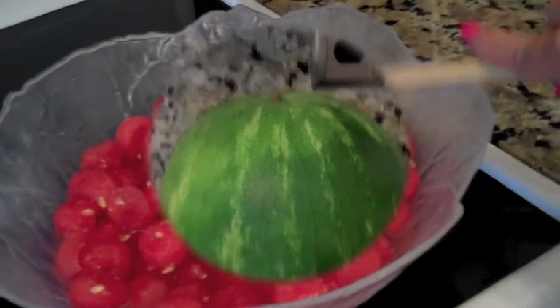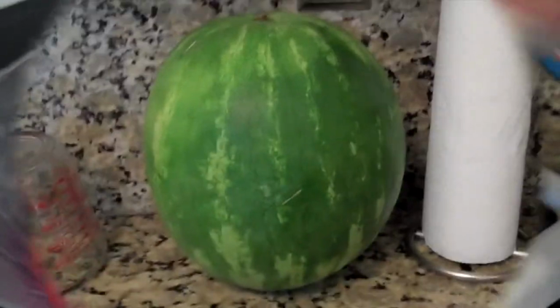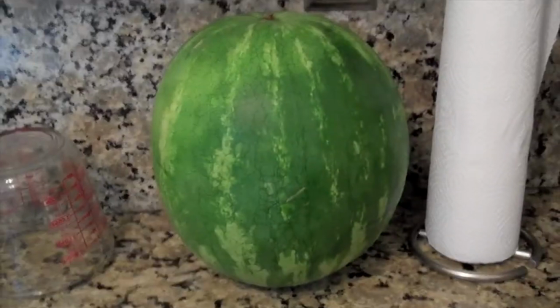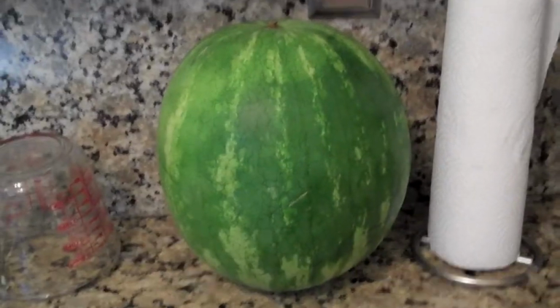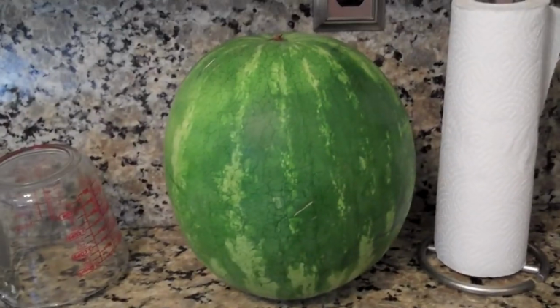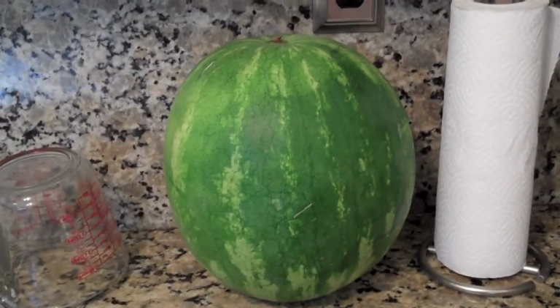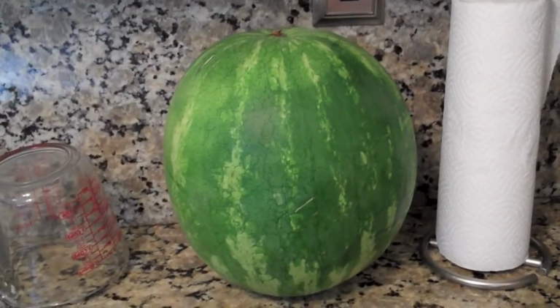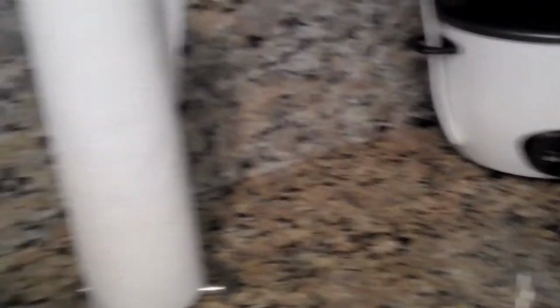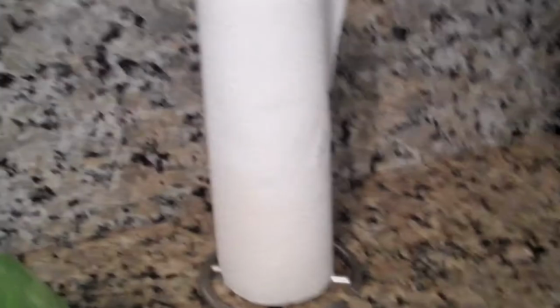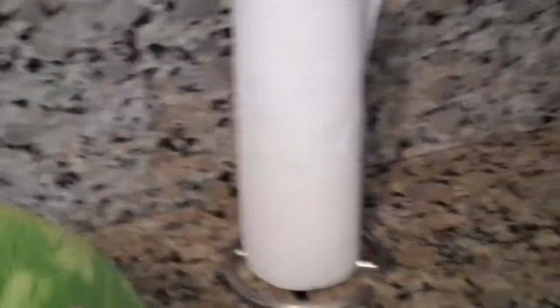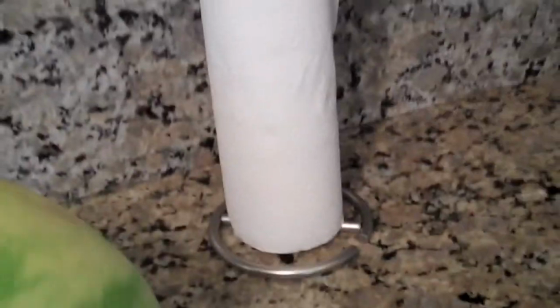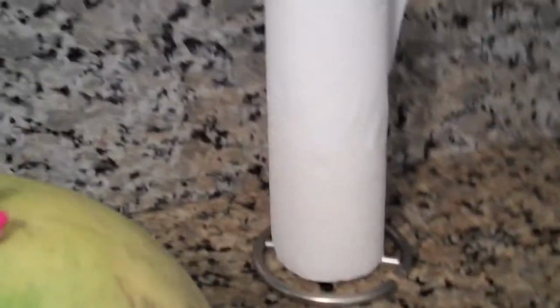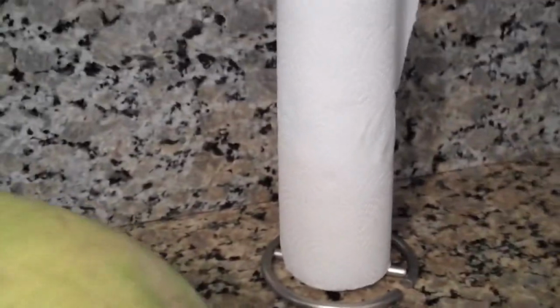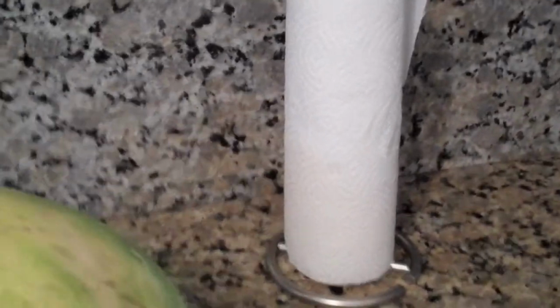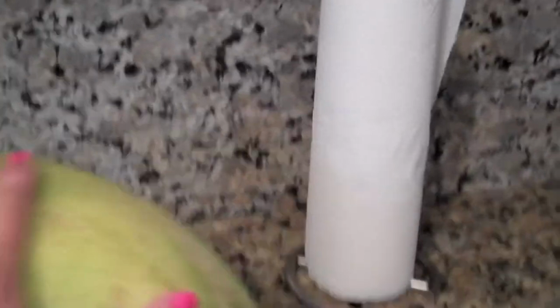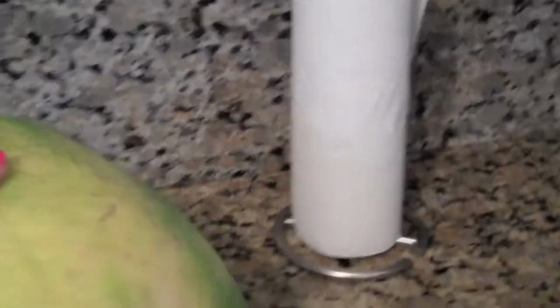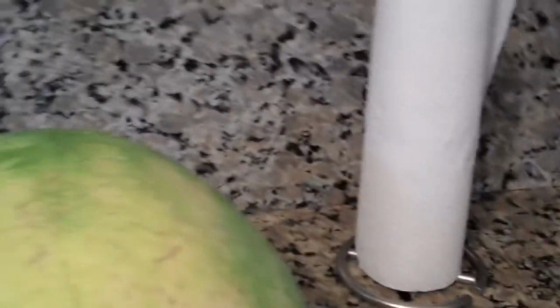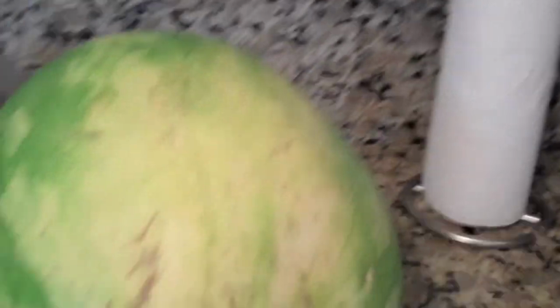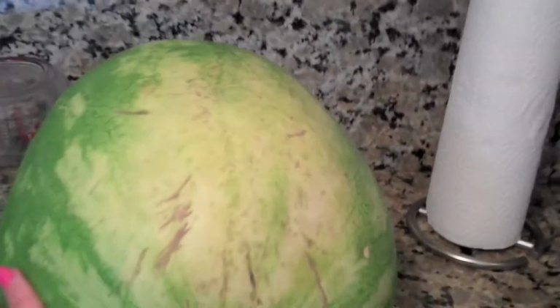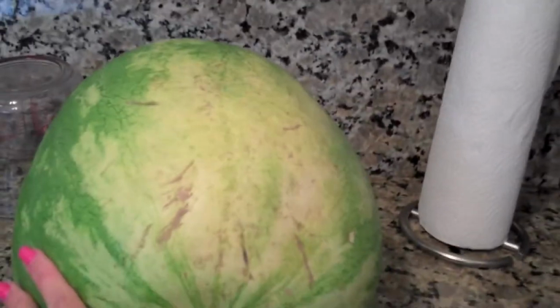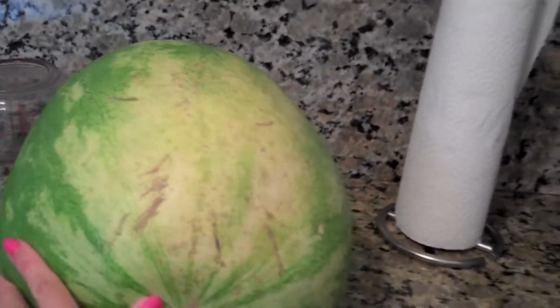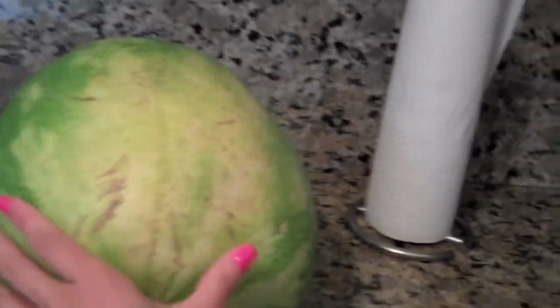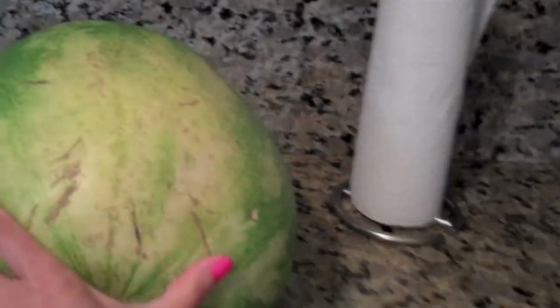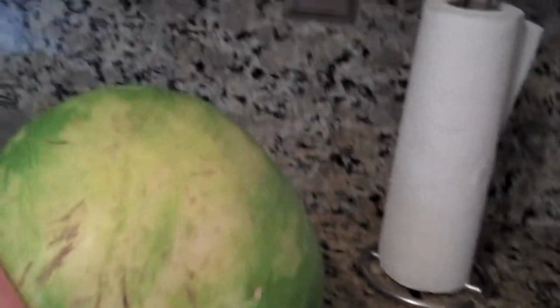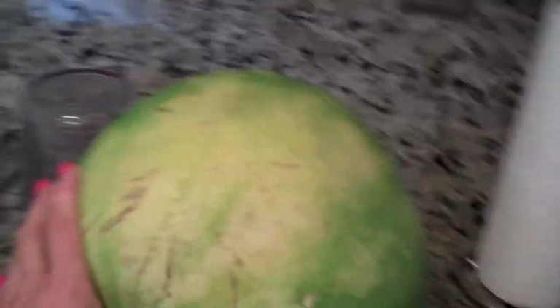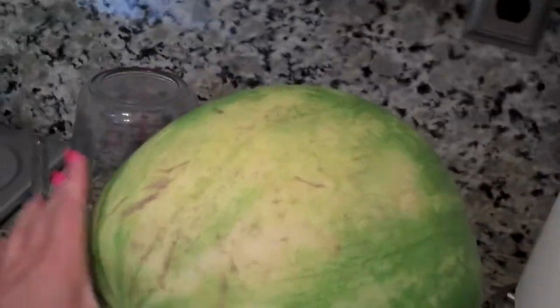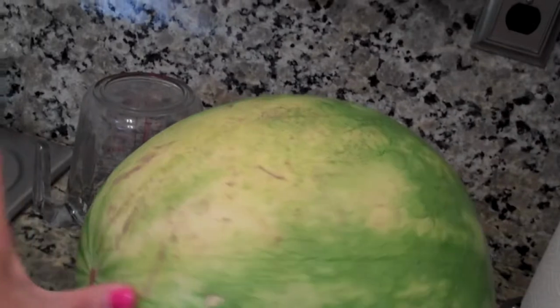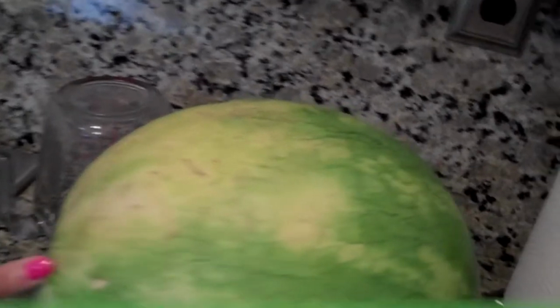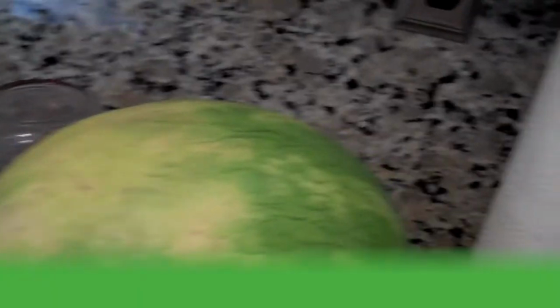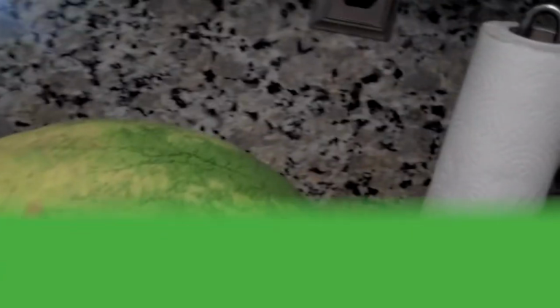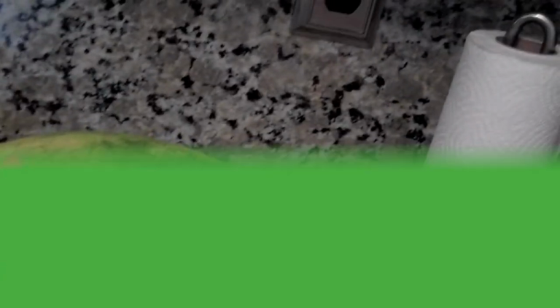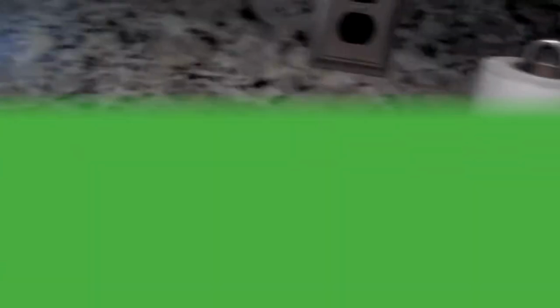Hello lover! And my mom remembered the buttery yellow ground spot. Yes!